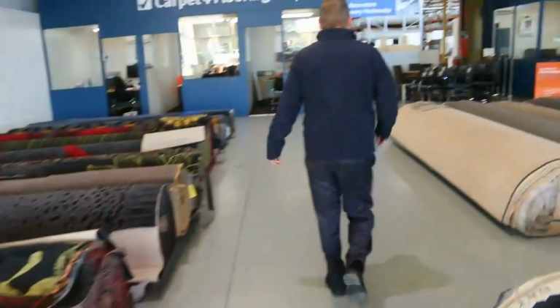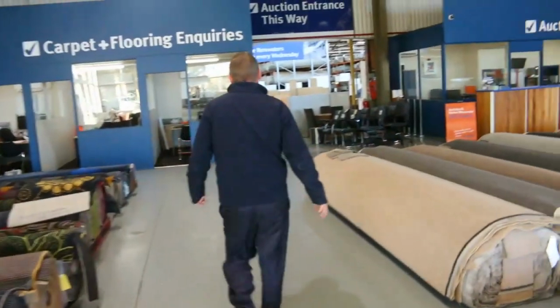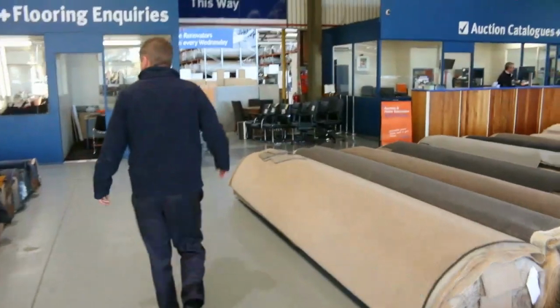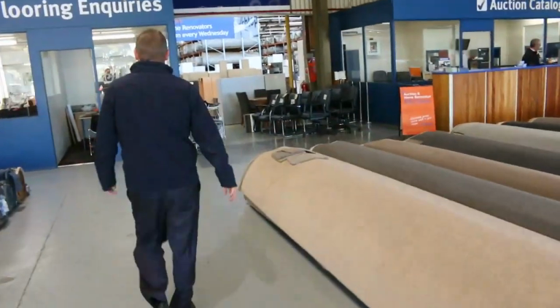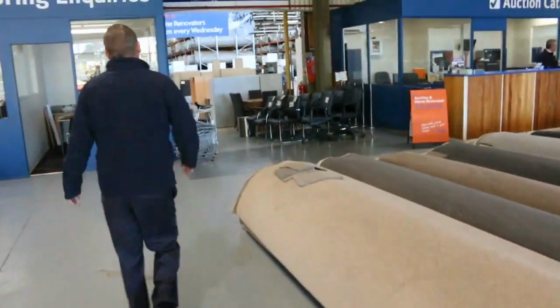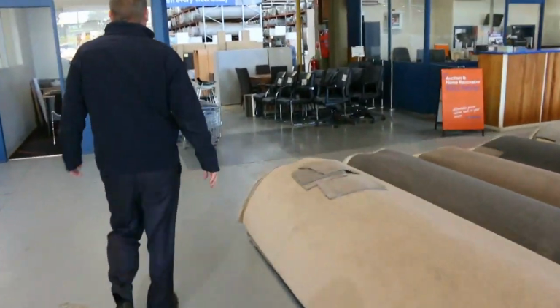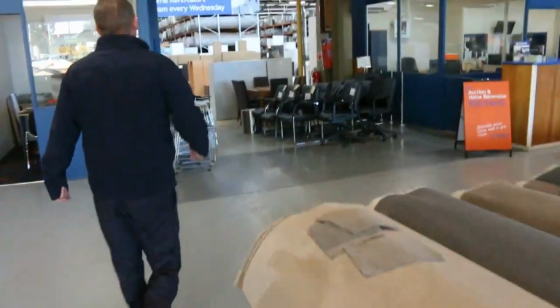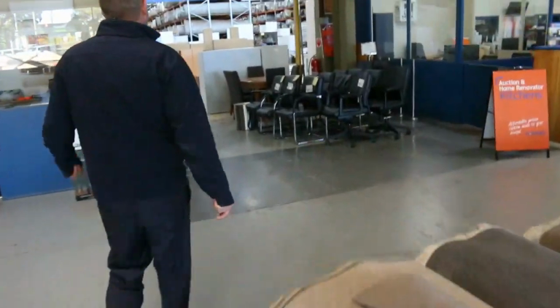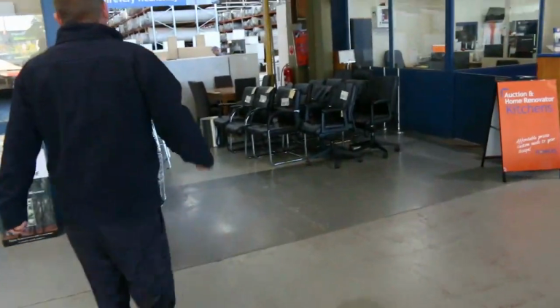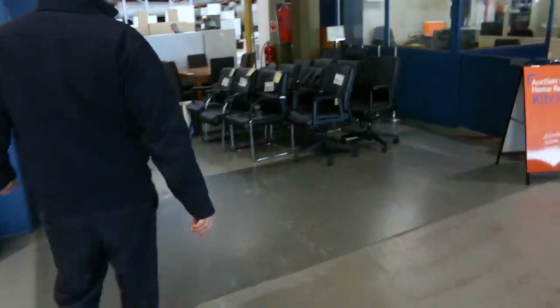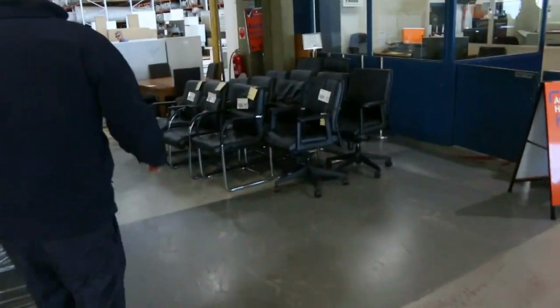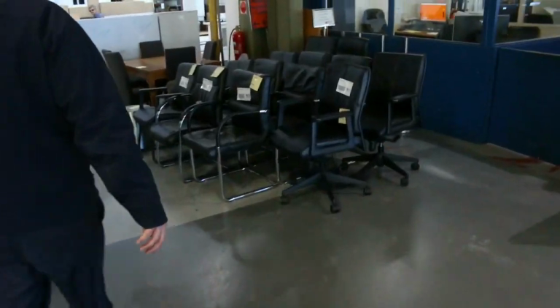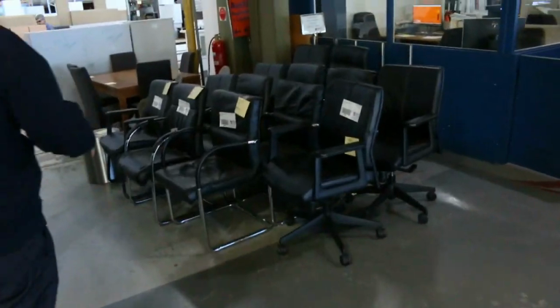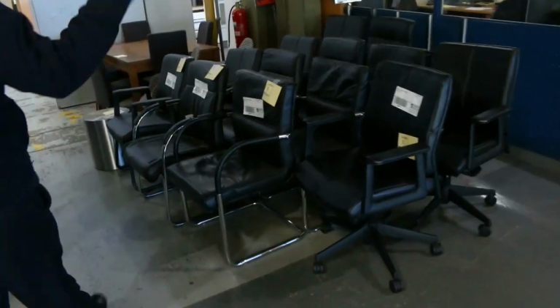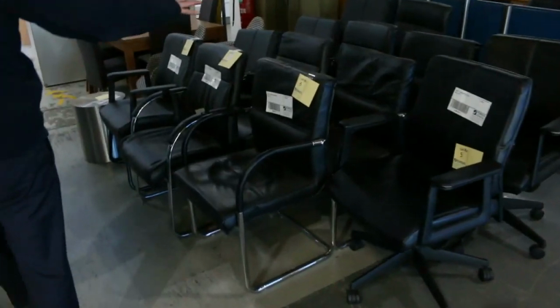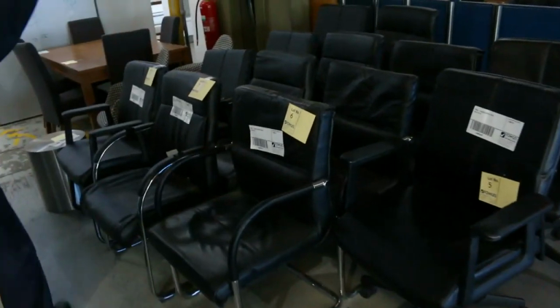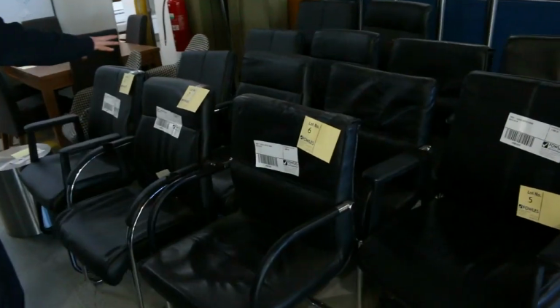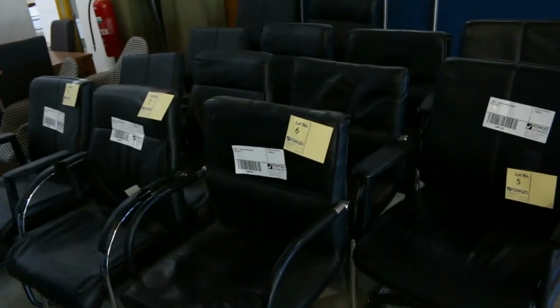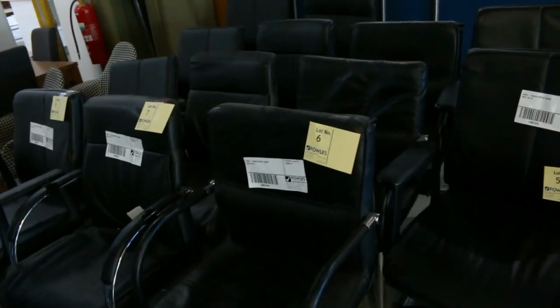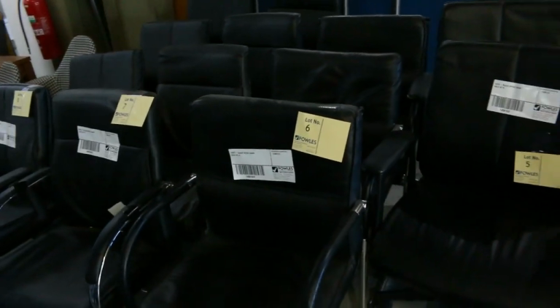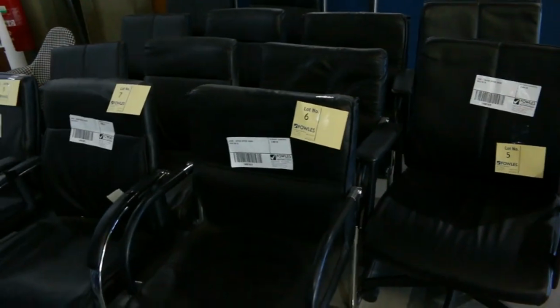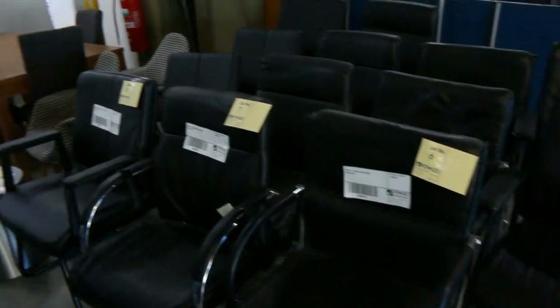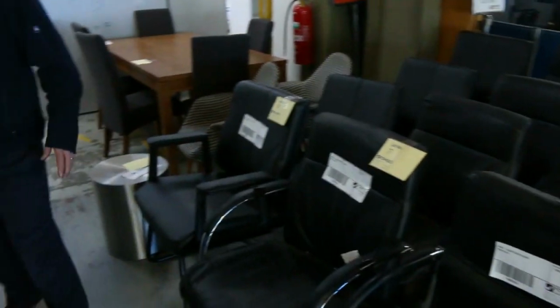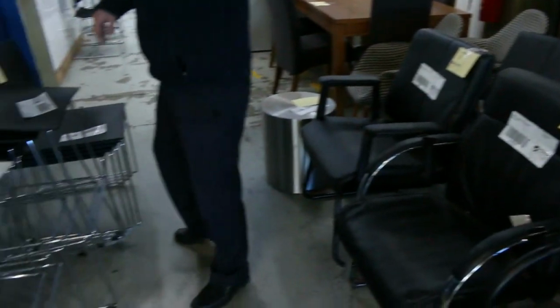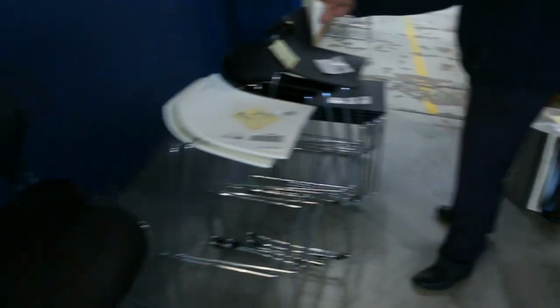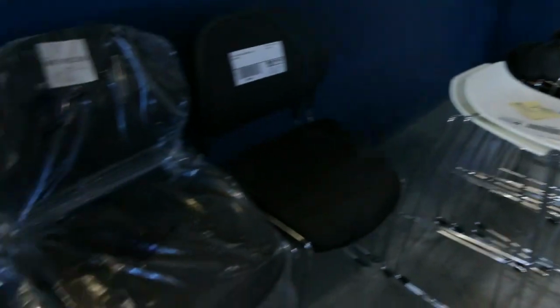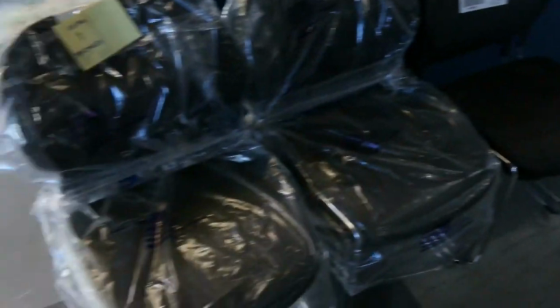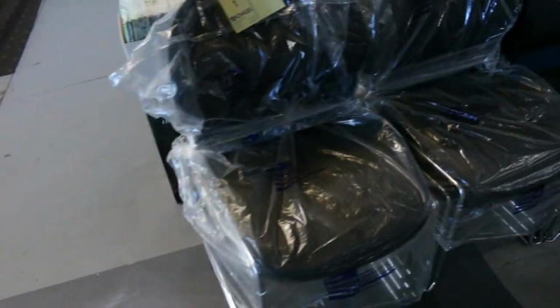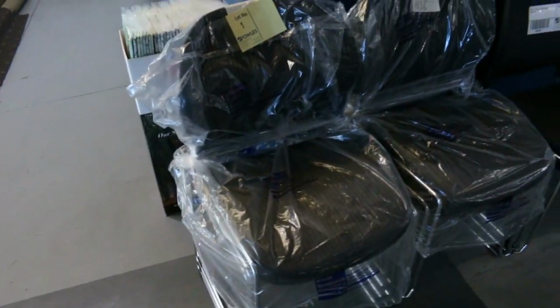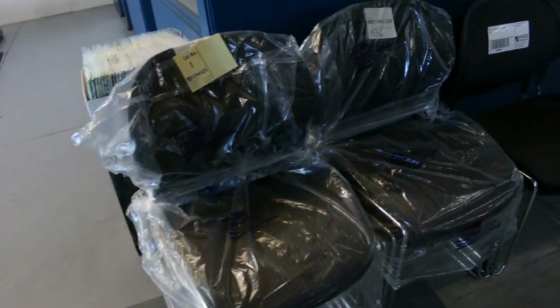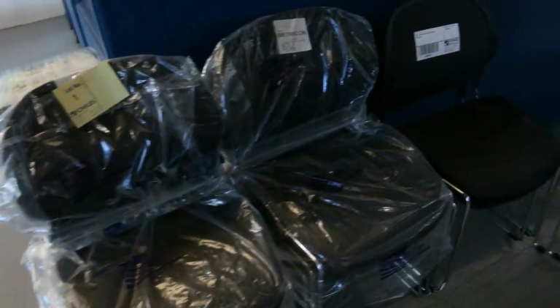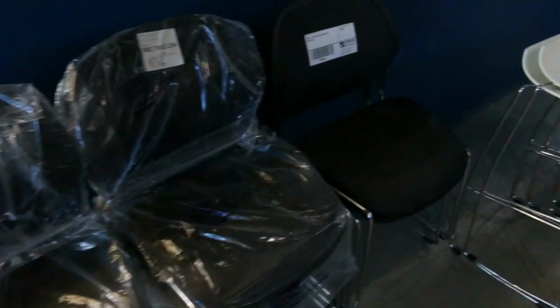Moving through now, let's have a look. We've got a heap of ex-hire furniture. We've got some bedroom furniture. We've got a lot of appliances come in as well. All this office furniture, unreserved for all this stuff. Really nice gear here. We've got some waiting room chairs as well, some stools.